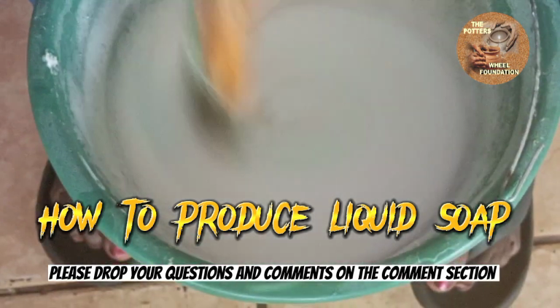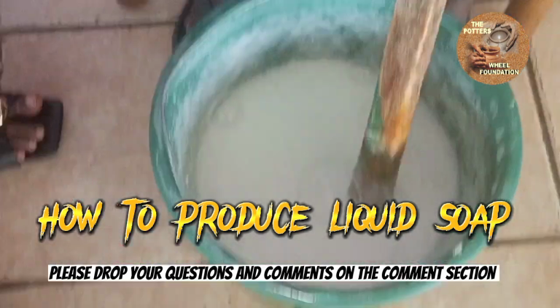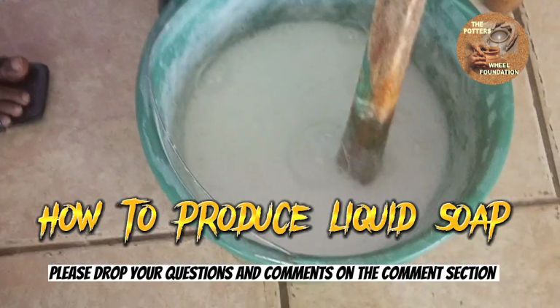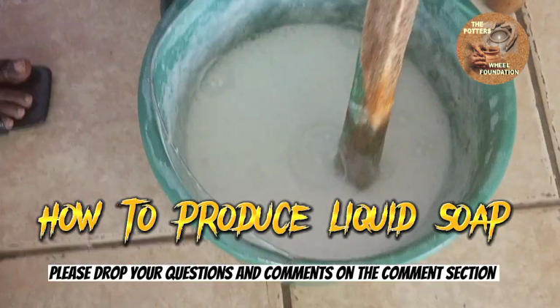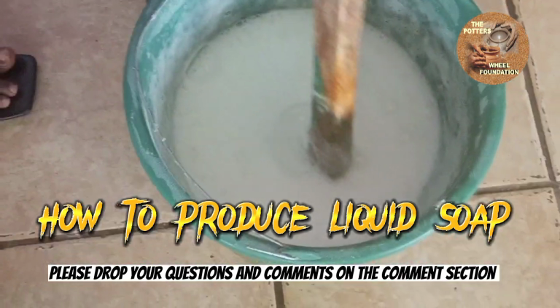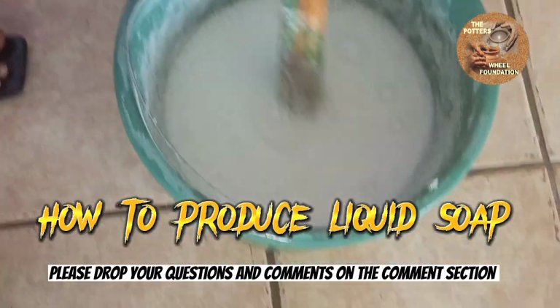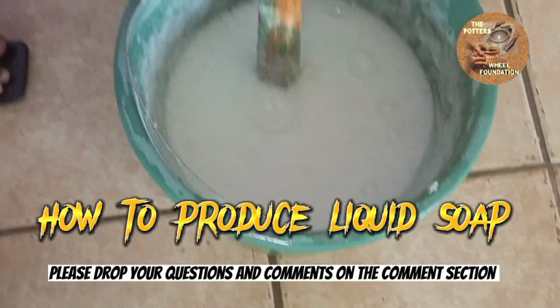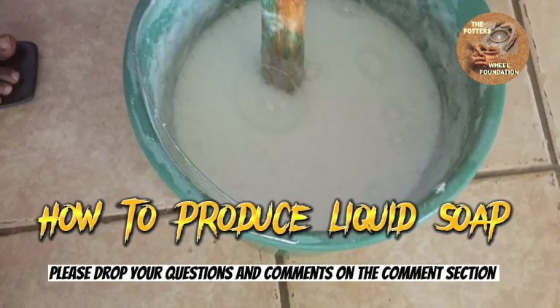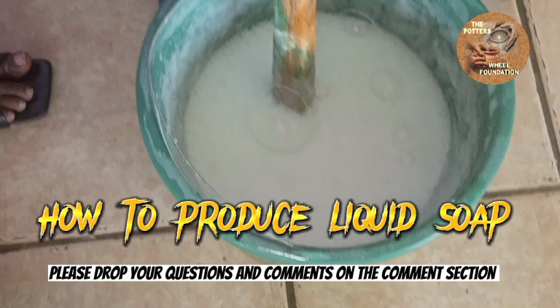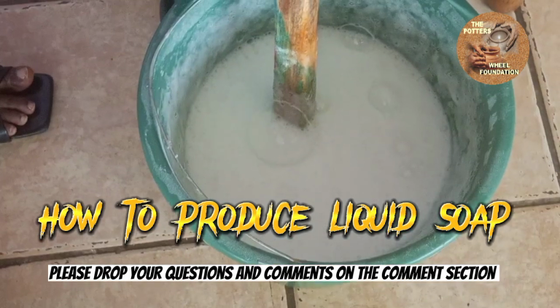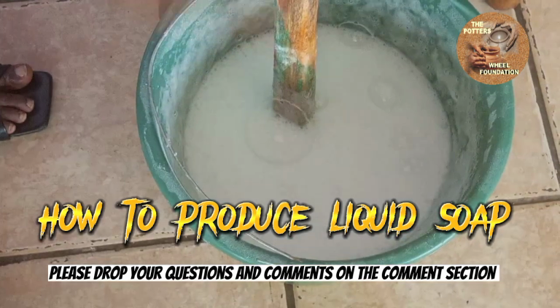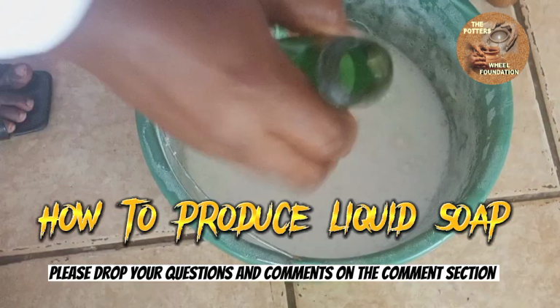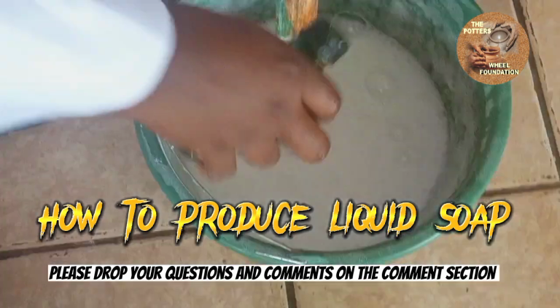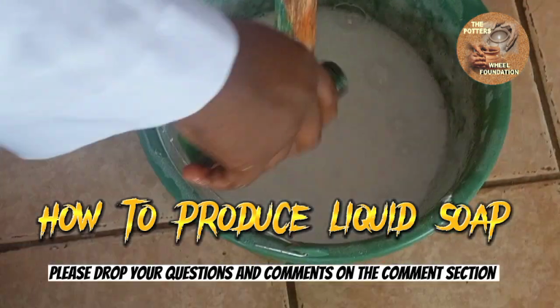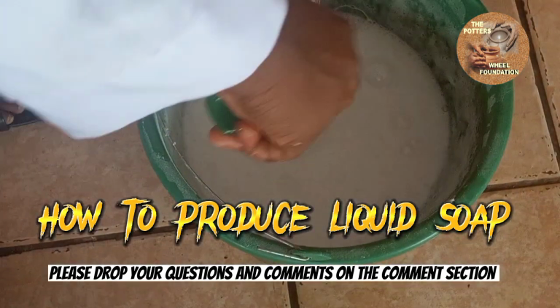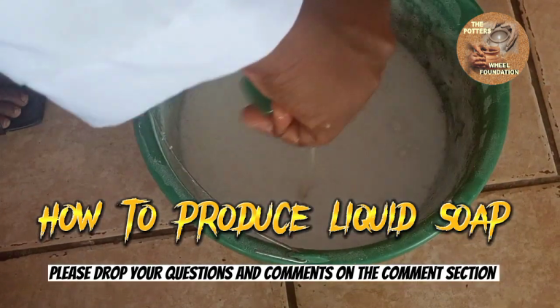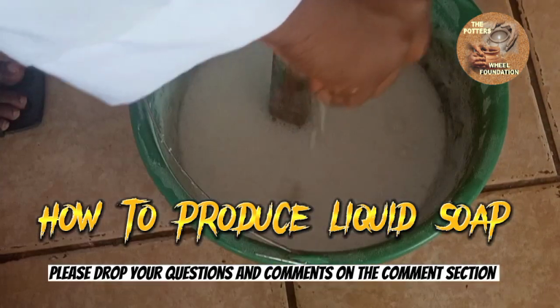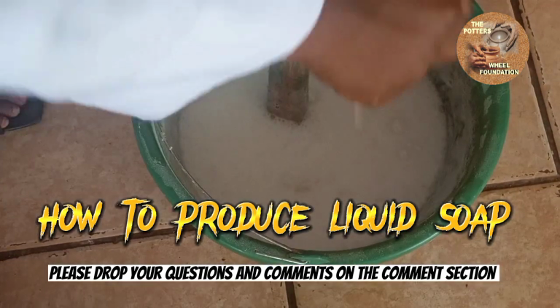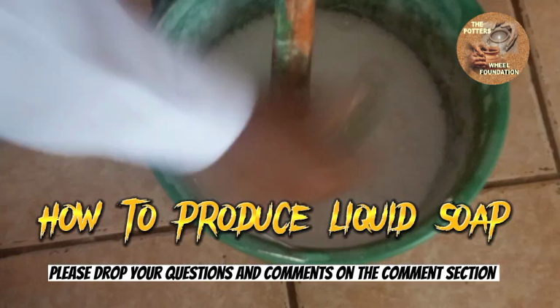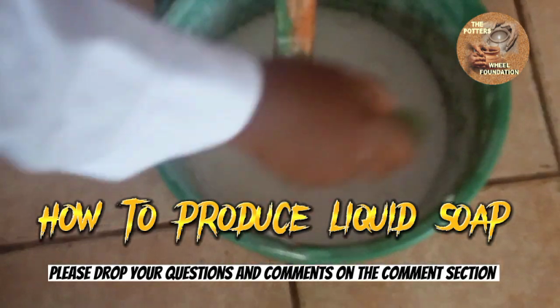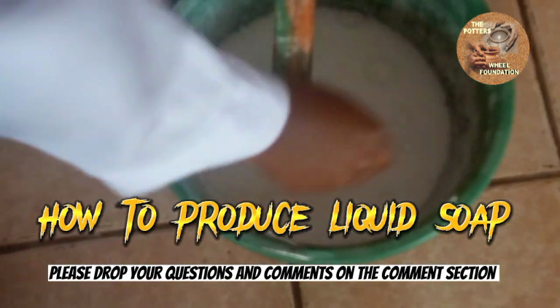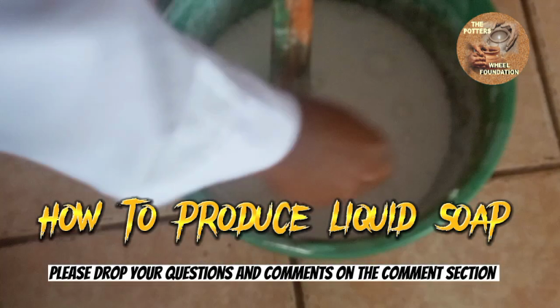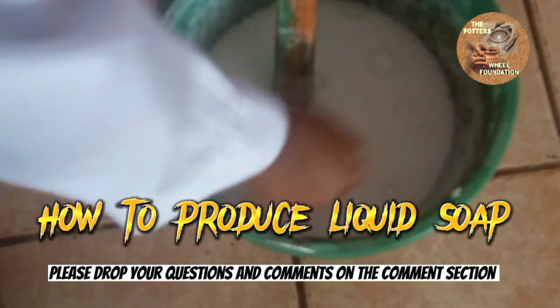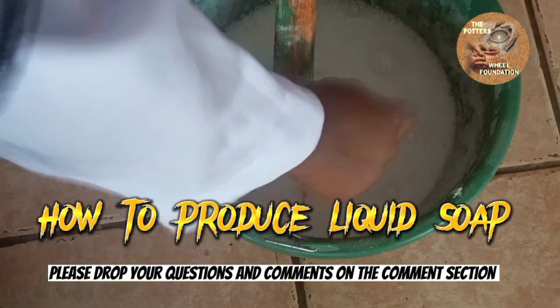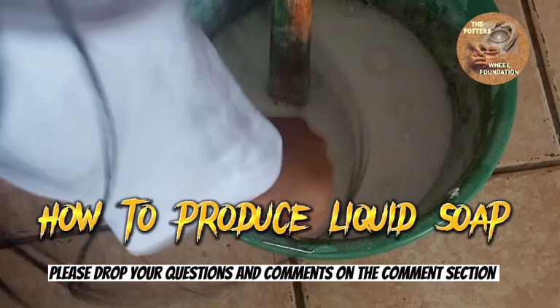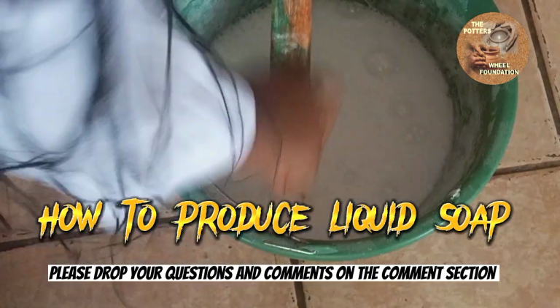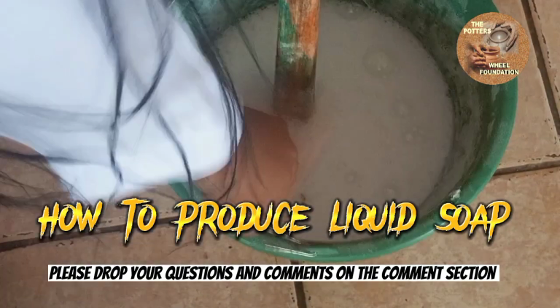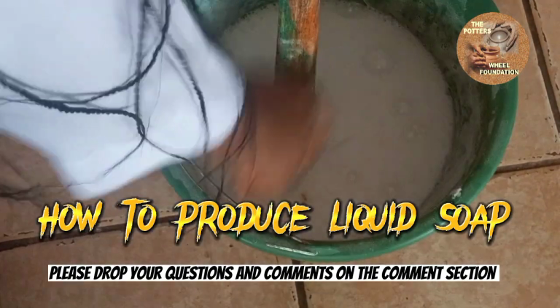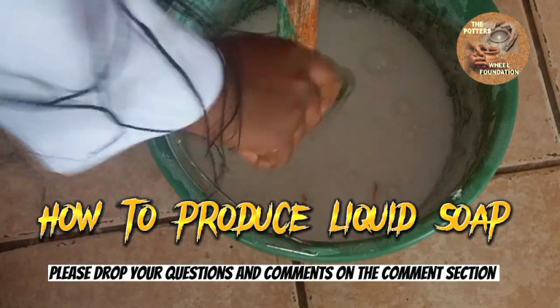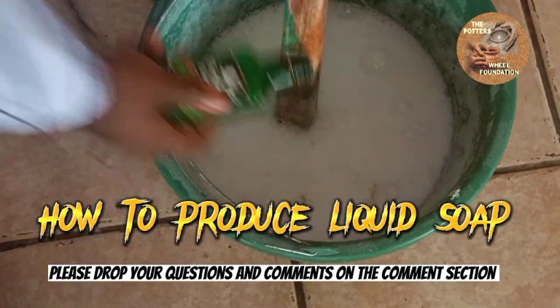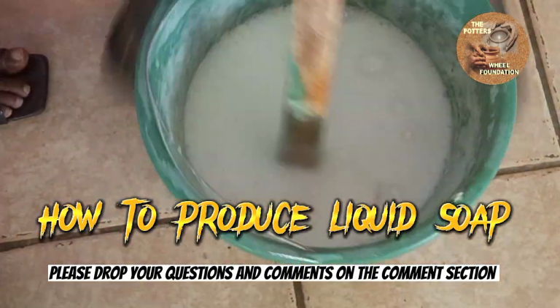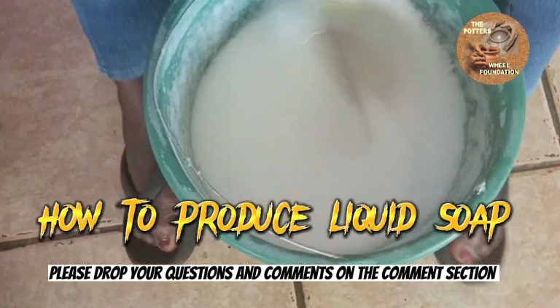We are adding our preservative to it, and stir.